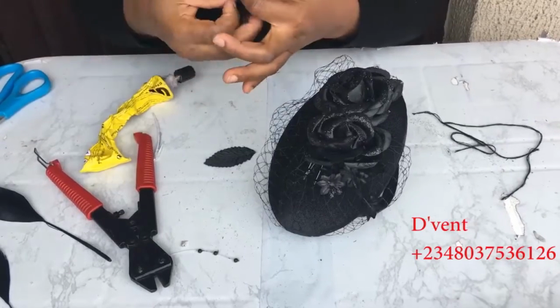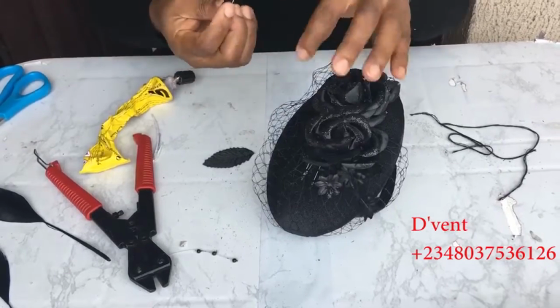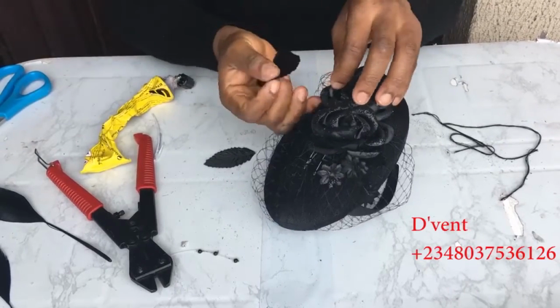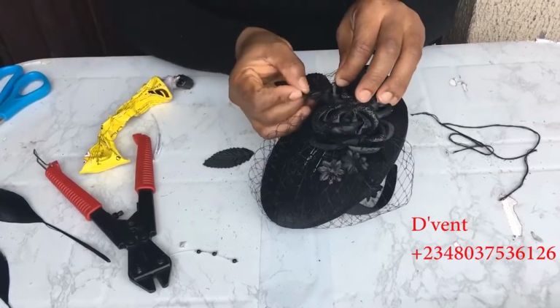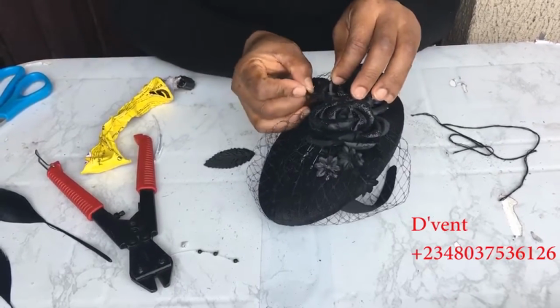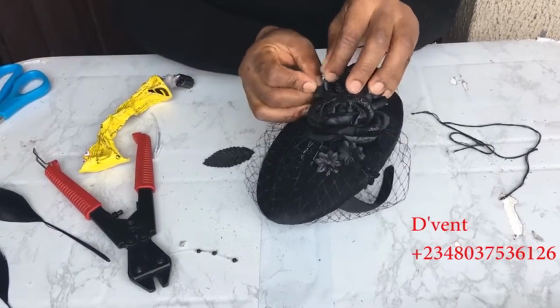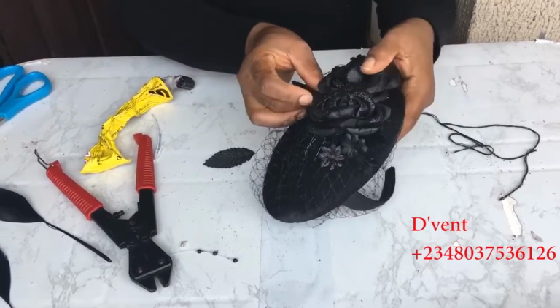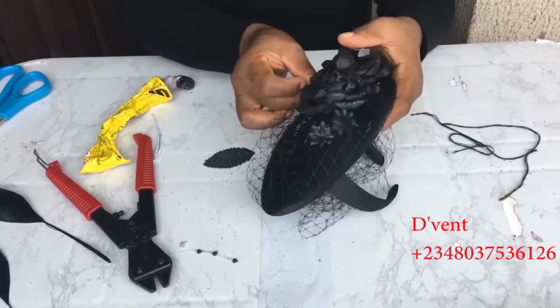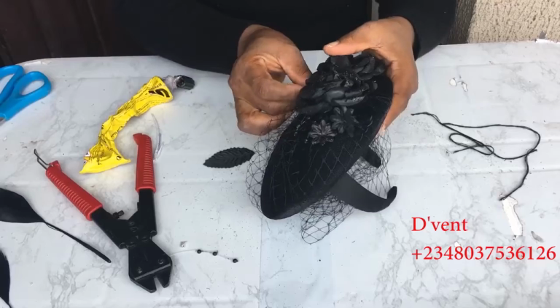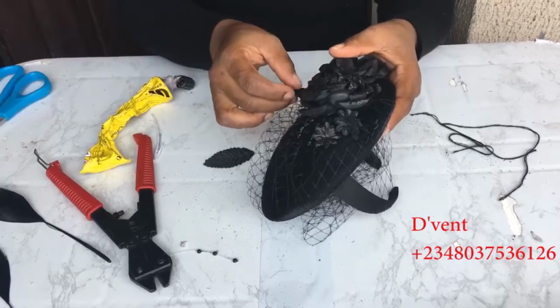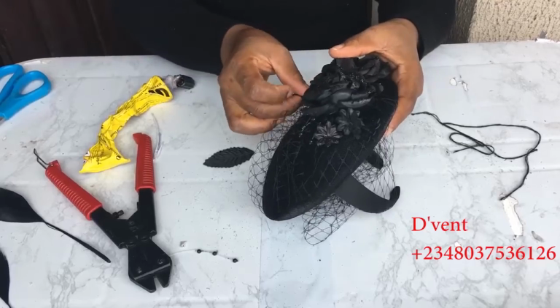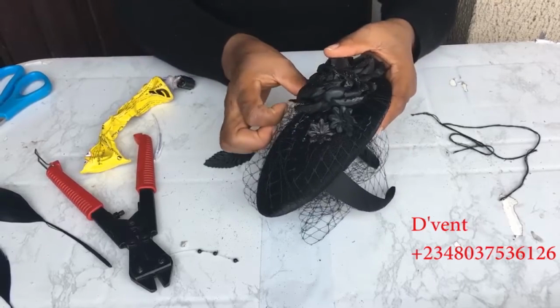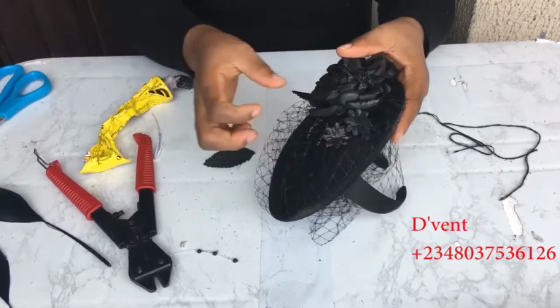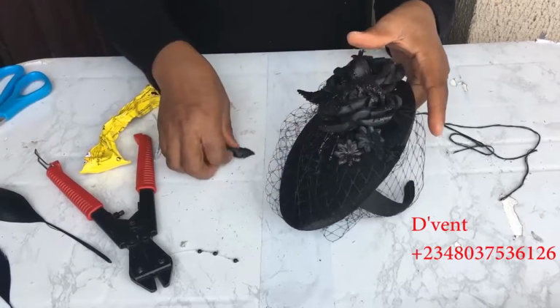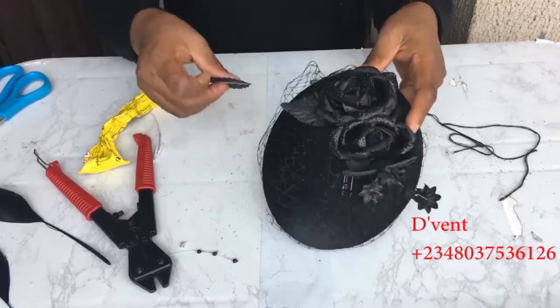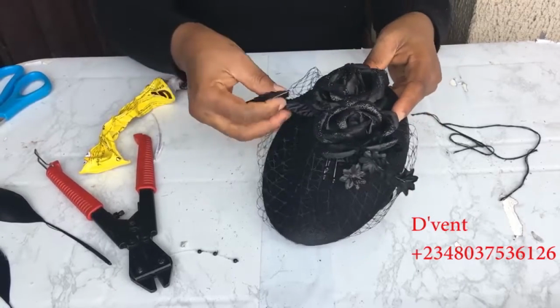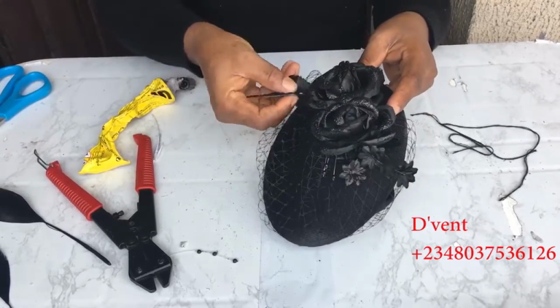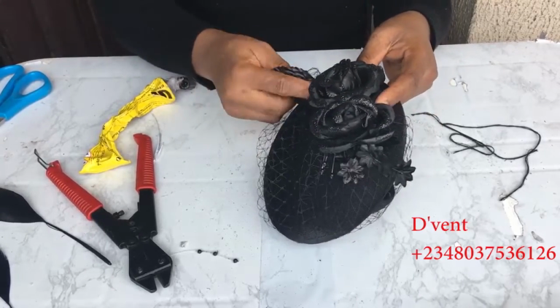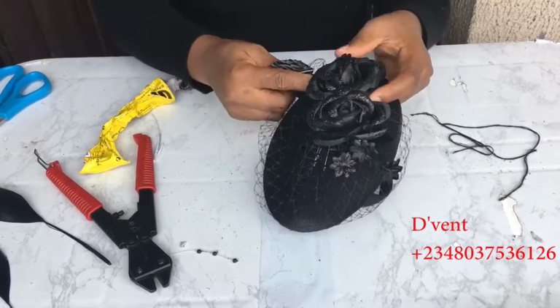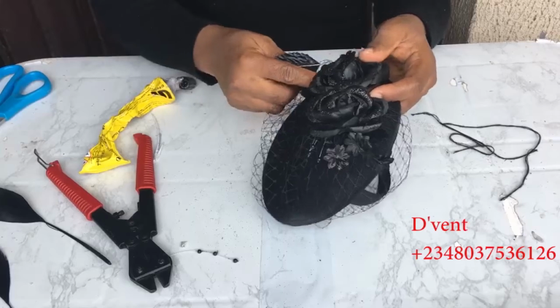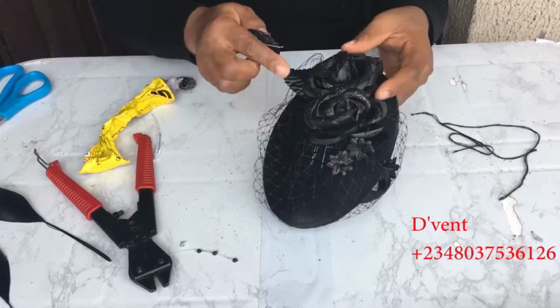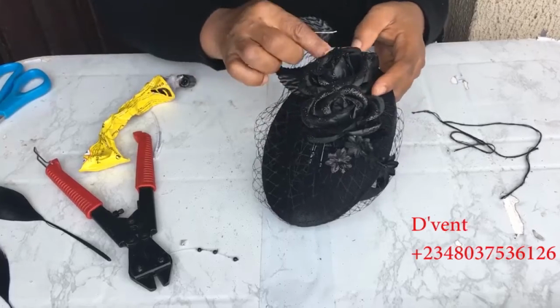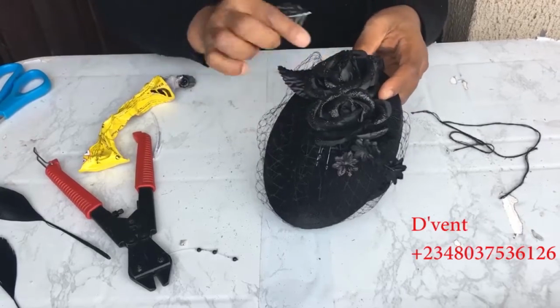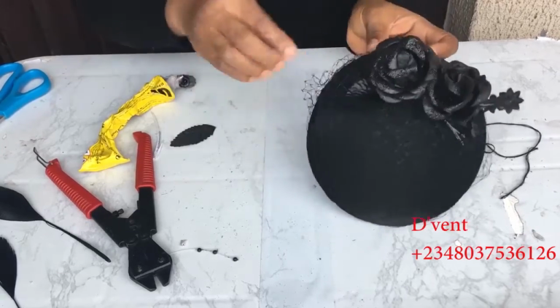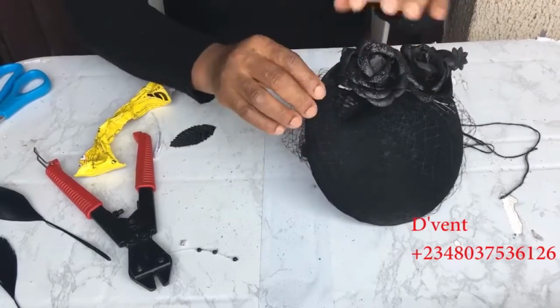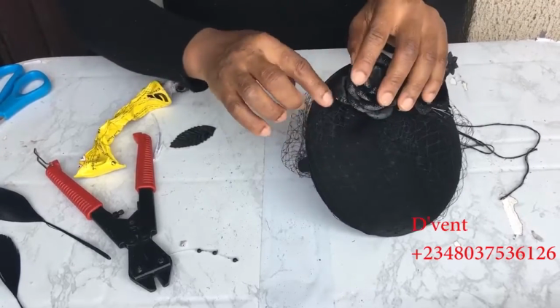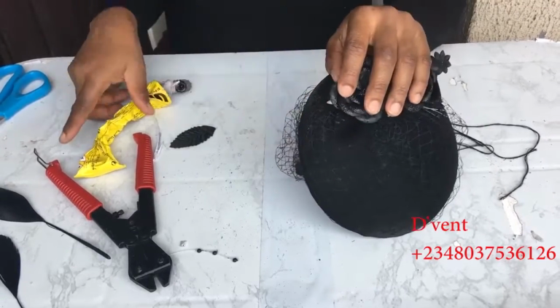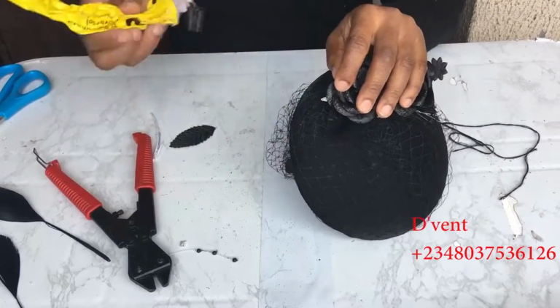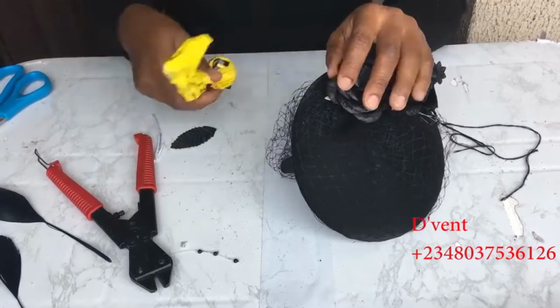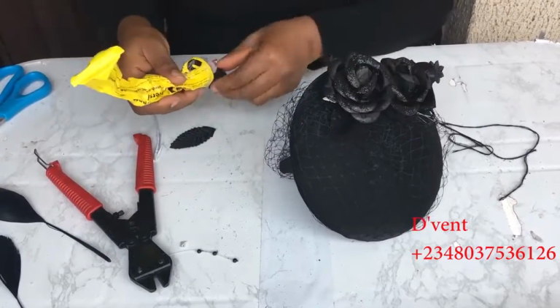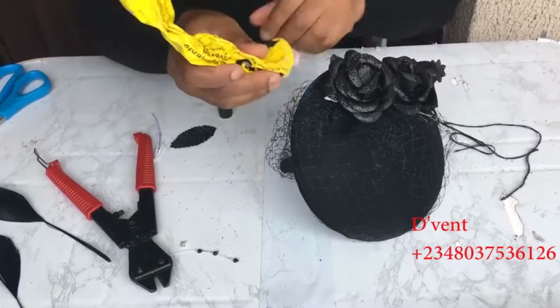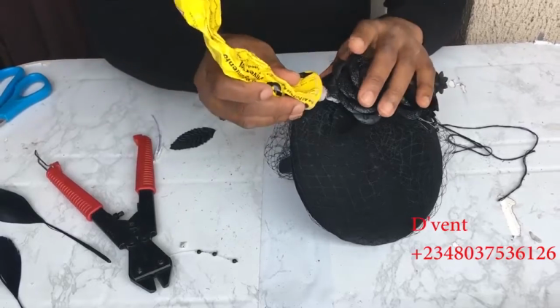Now it's time to place all my other little accessories on the black fascinator with bed cage. Keep watching and learning.